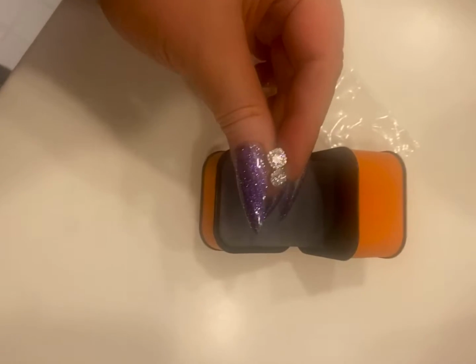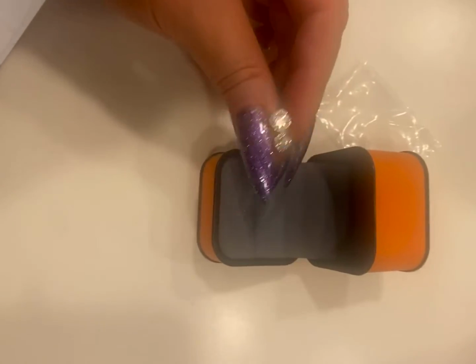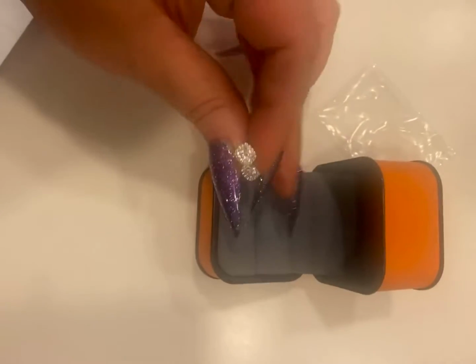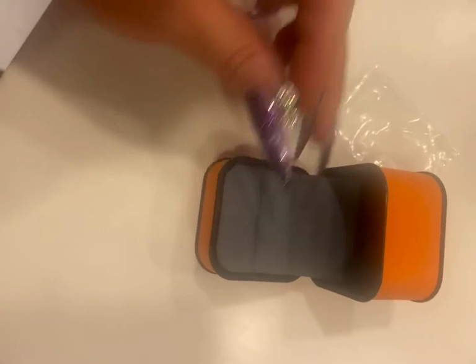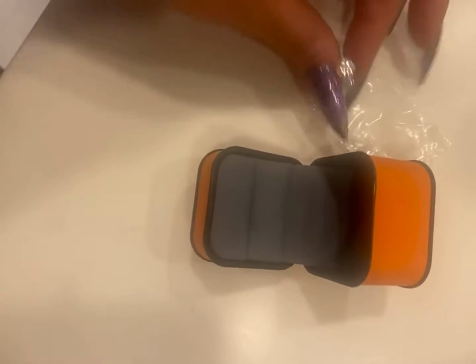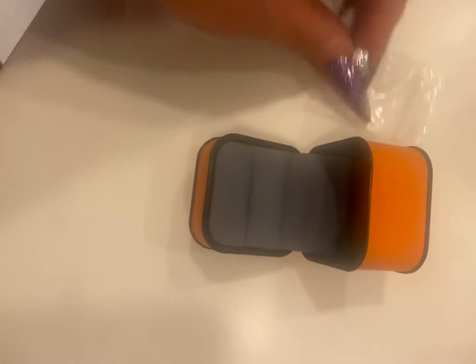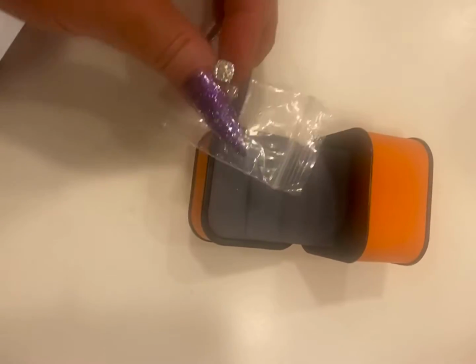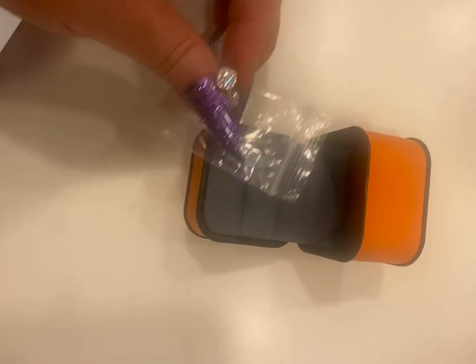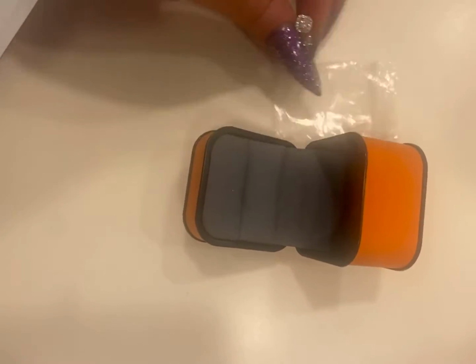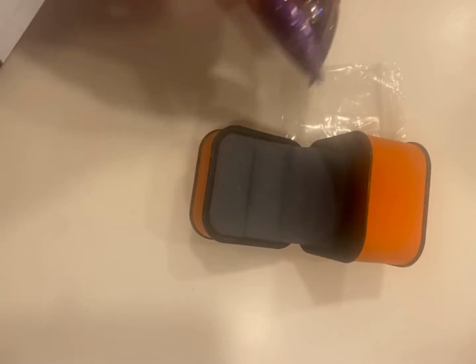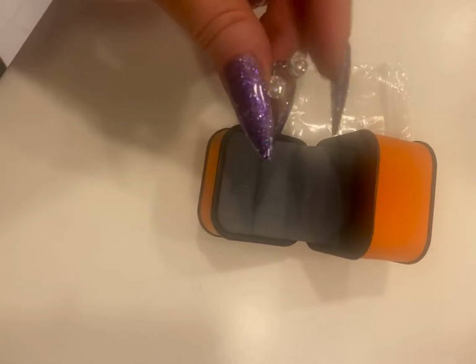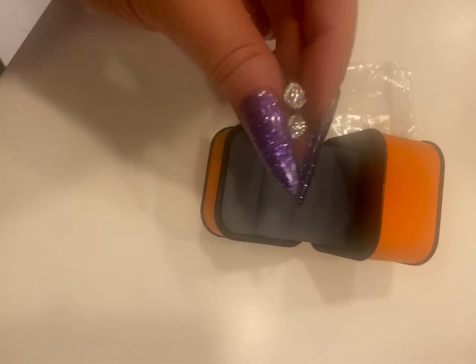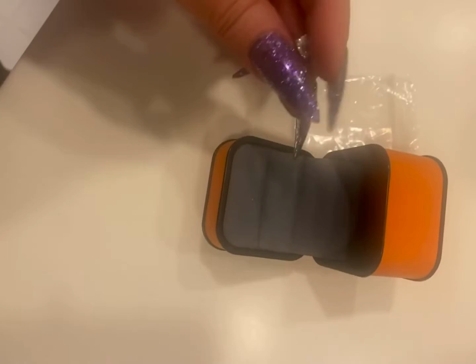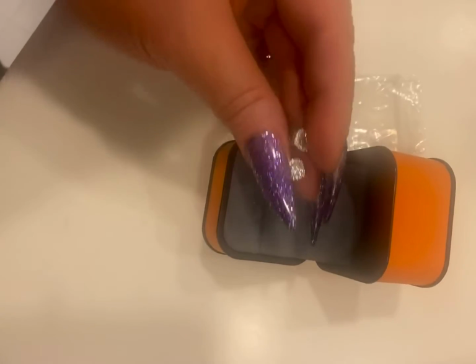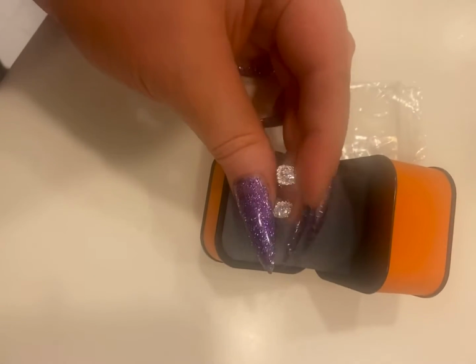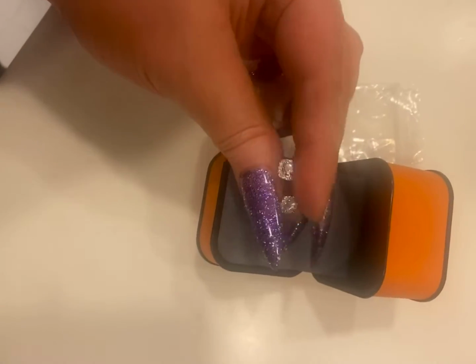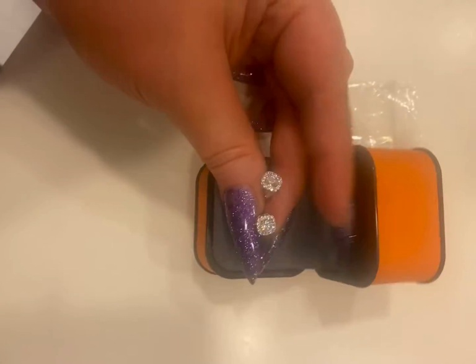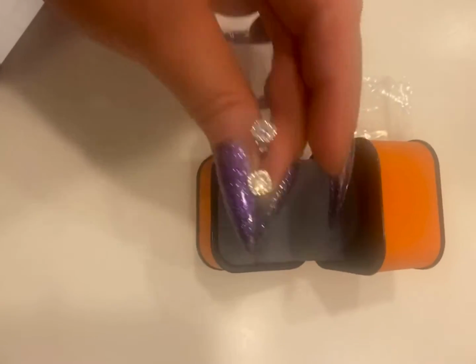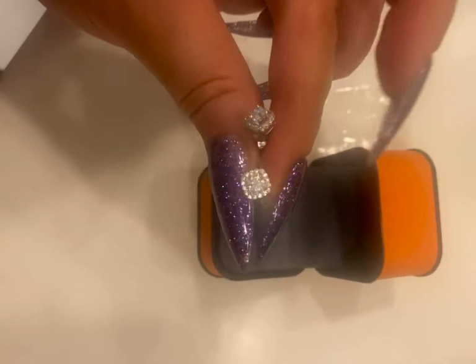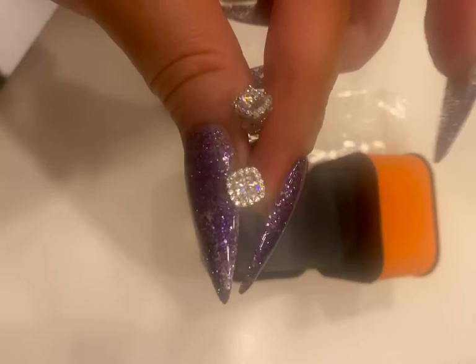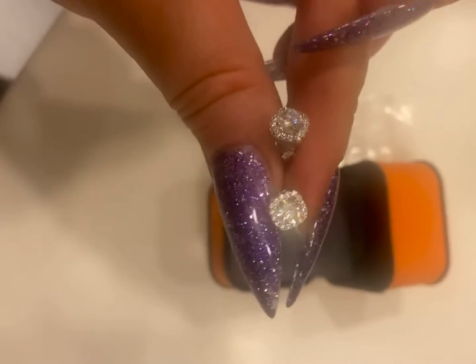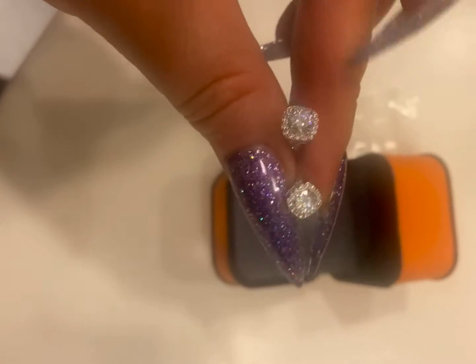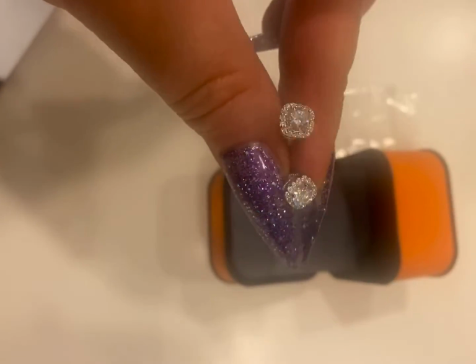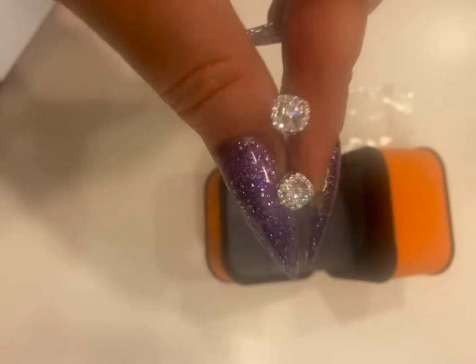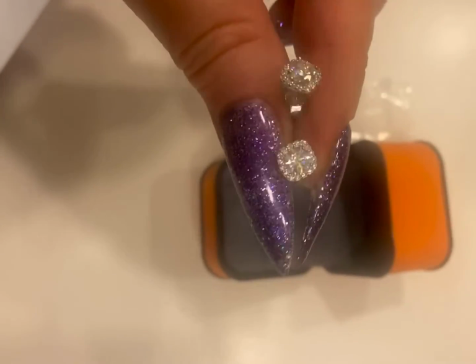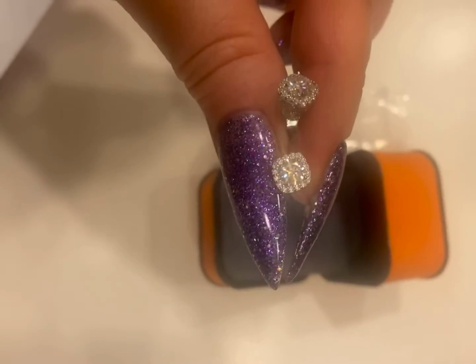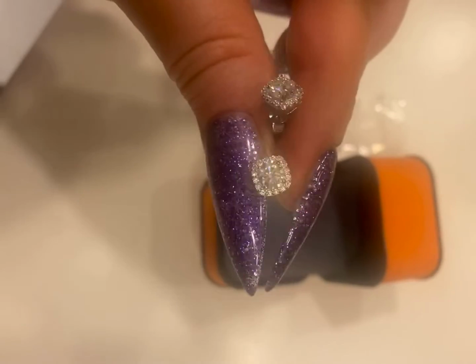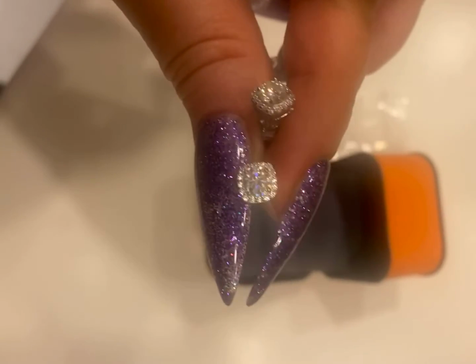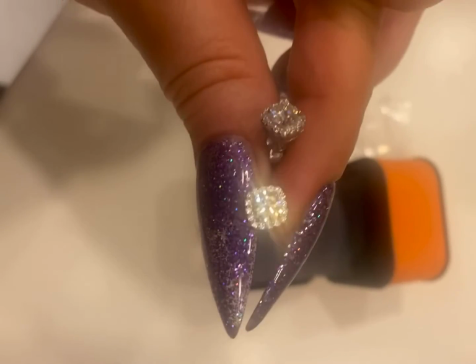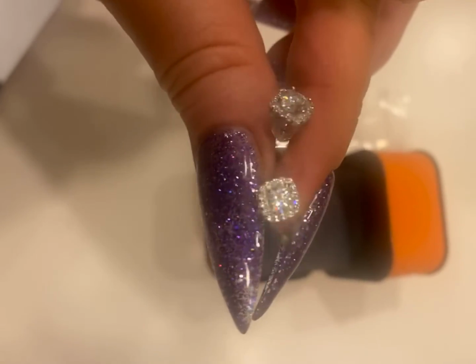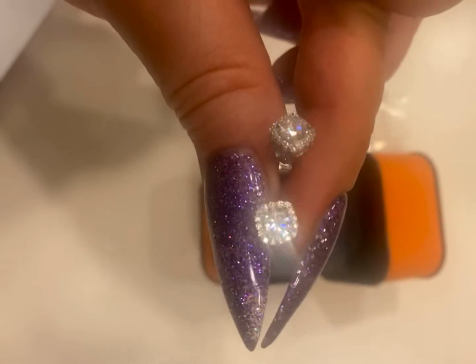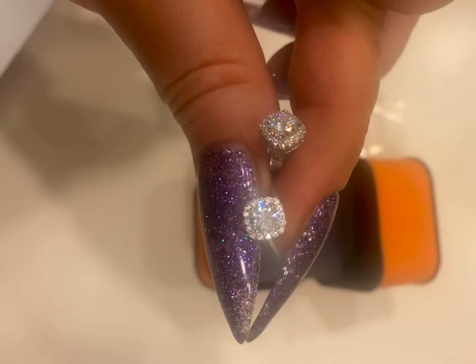These come with a box but they're in a bag, so I have to take them out. If you want to give them as a gift you can put them in the box like that. As you can see, these have a lot of bling — they're a little smaller than what I thought, but I can definitely use these.